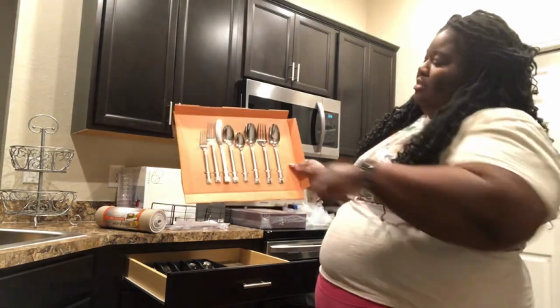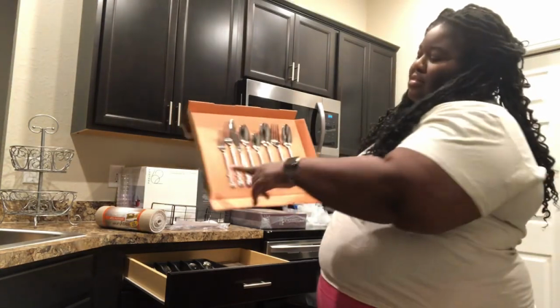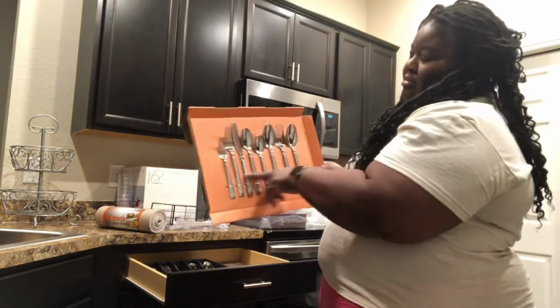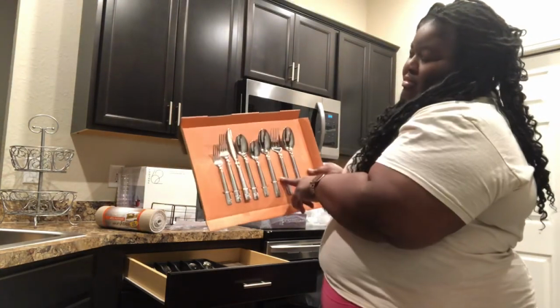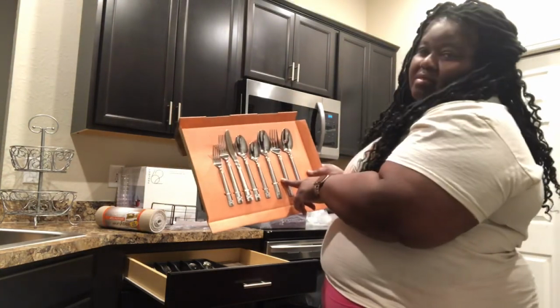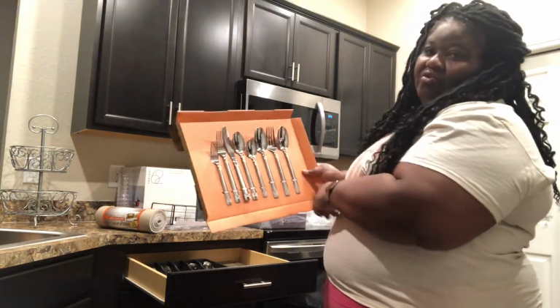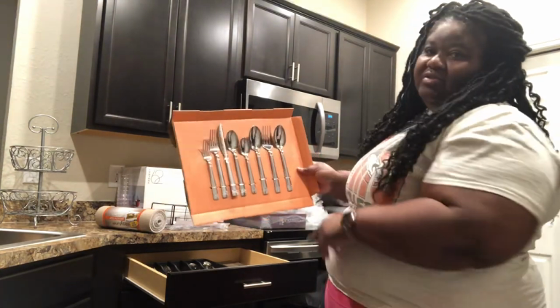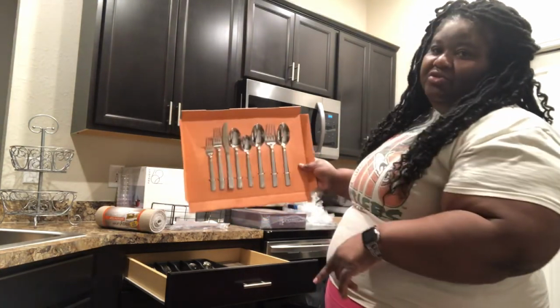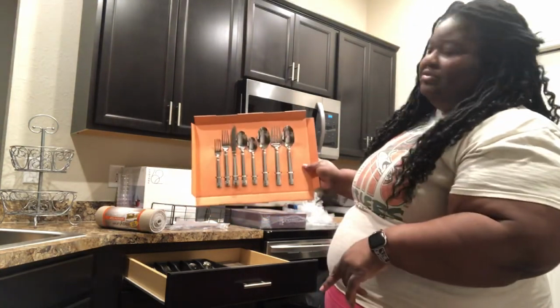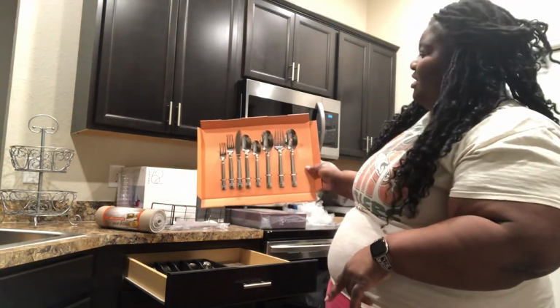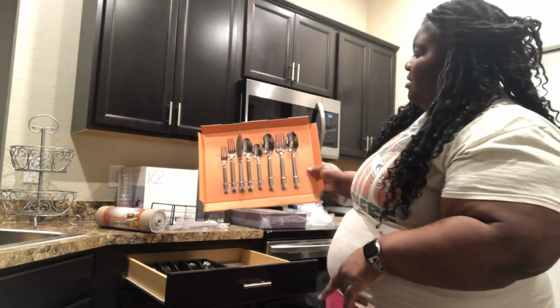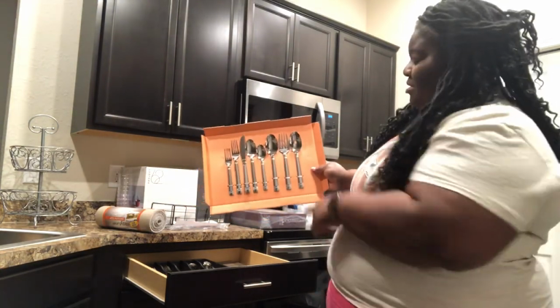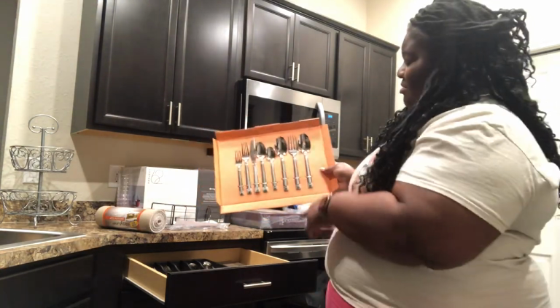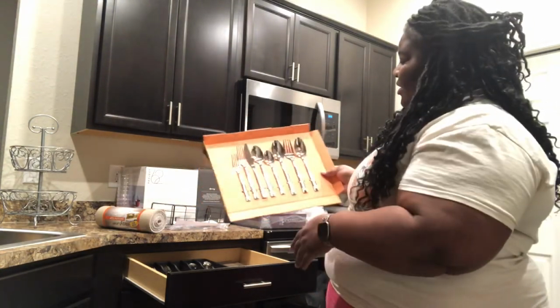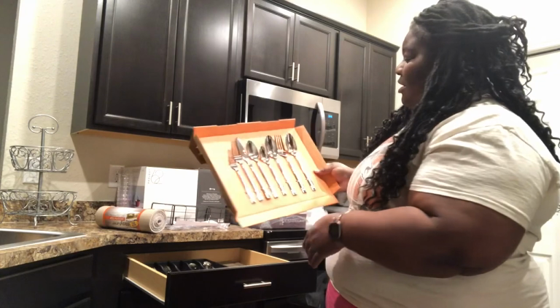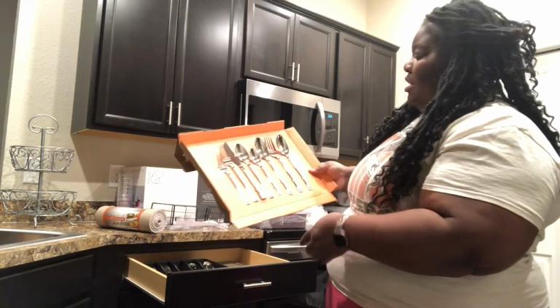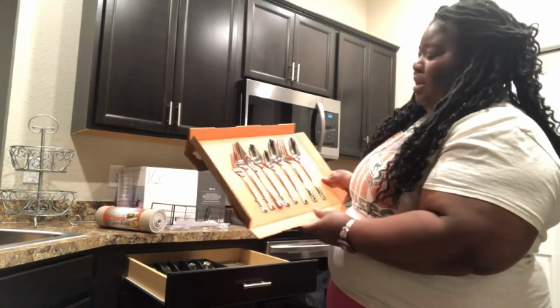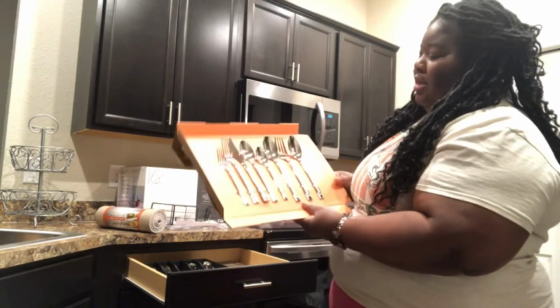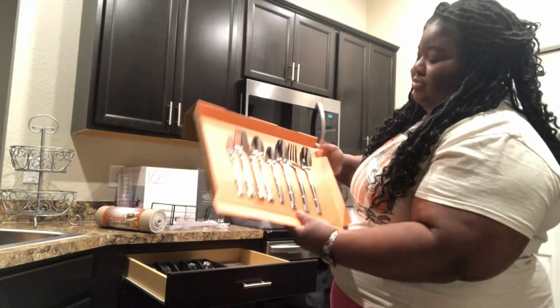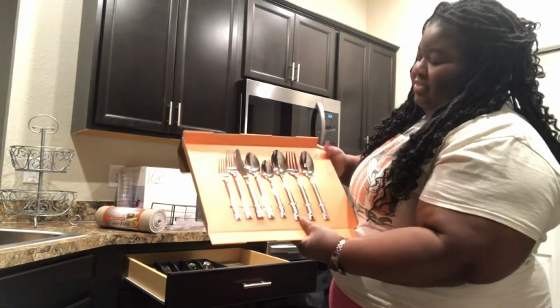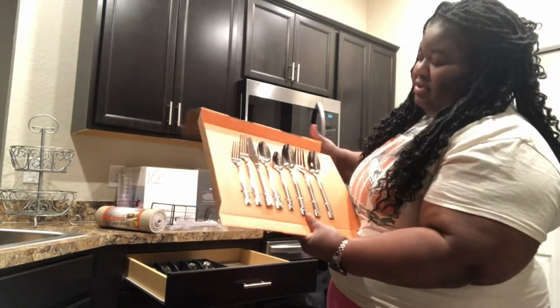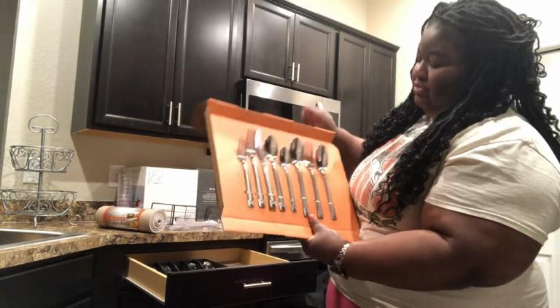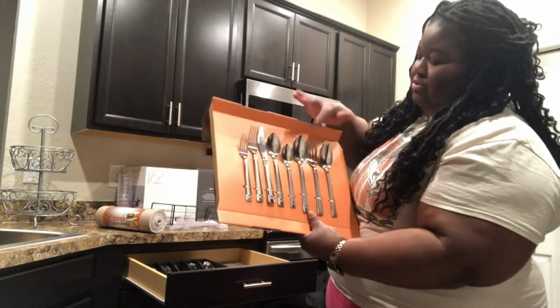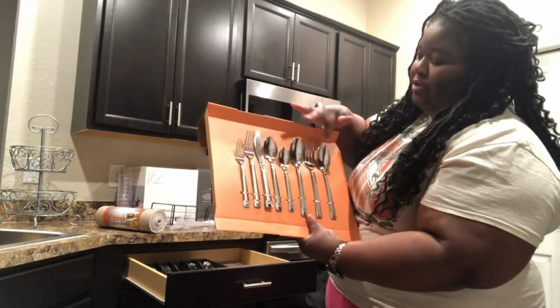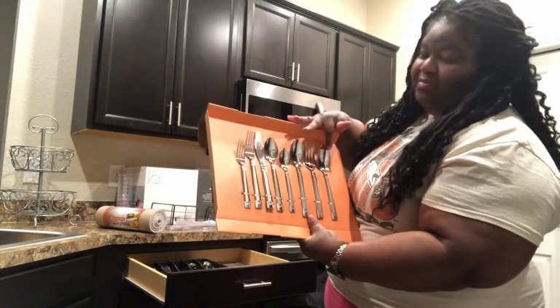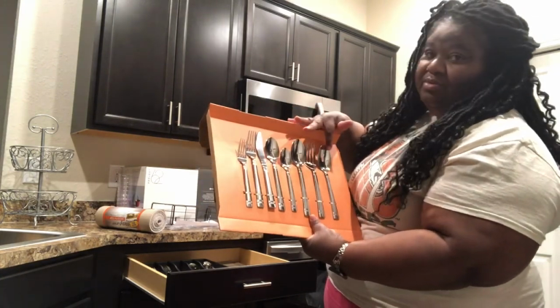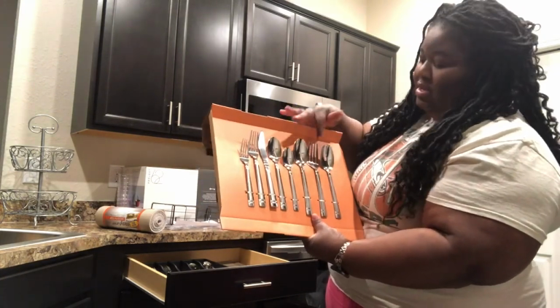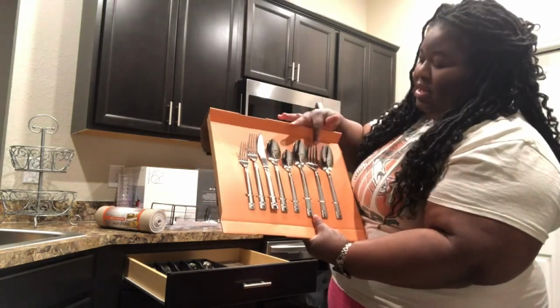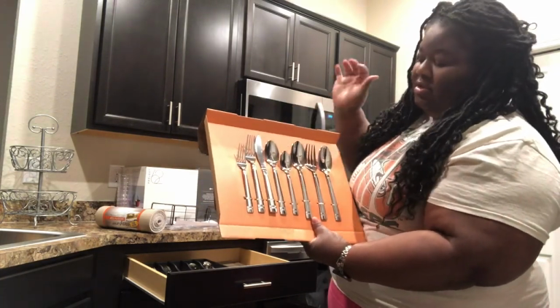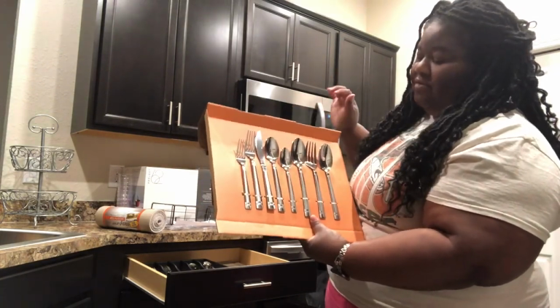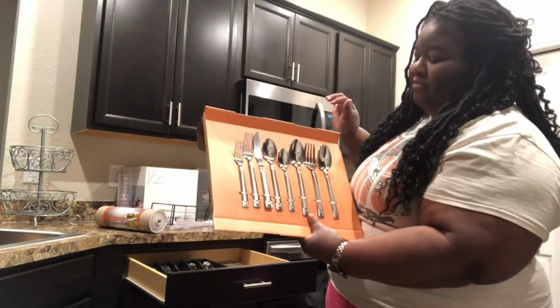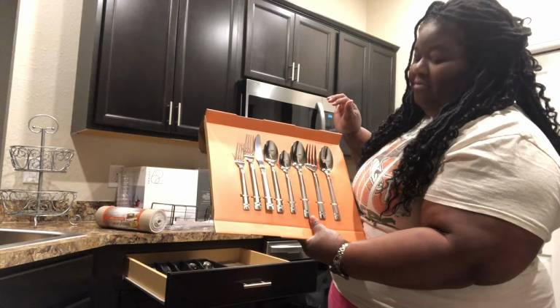This is your original setup — I'm going to put those in there. It comes with two serving spoons and a serving fork.